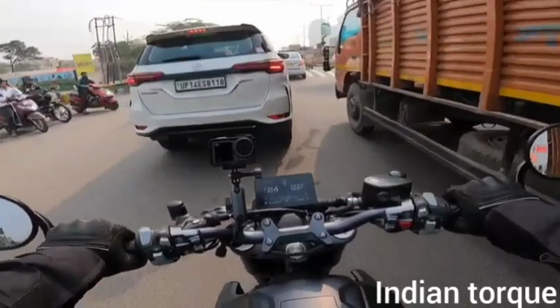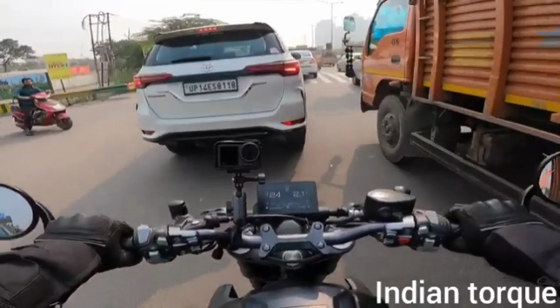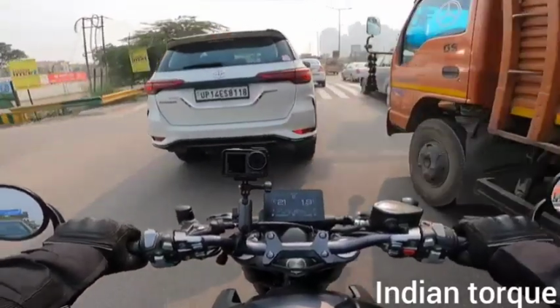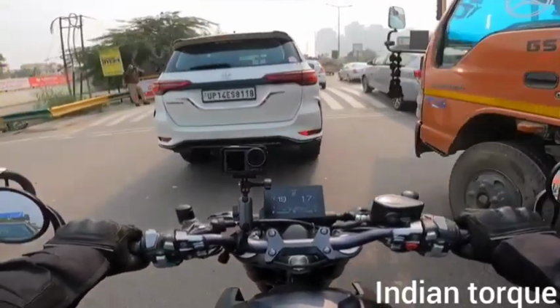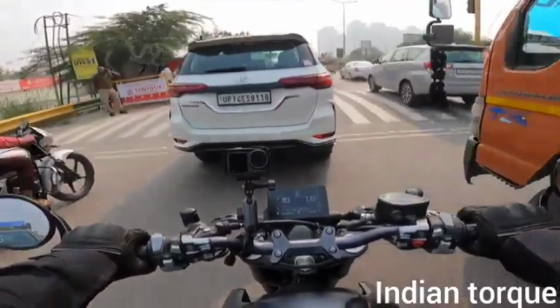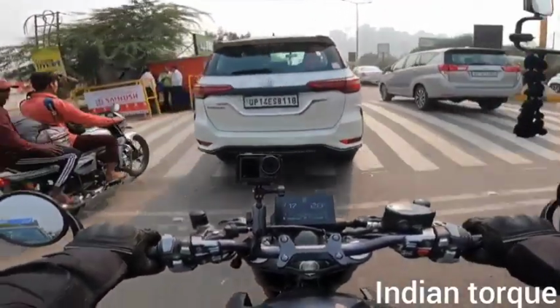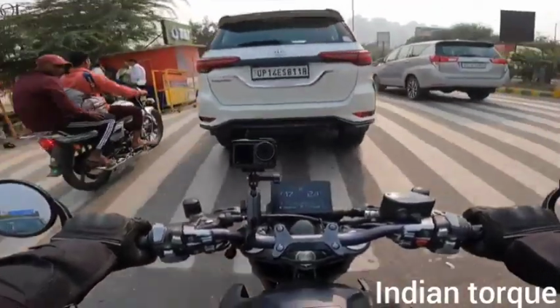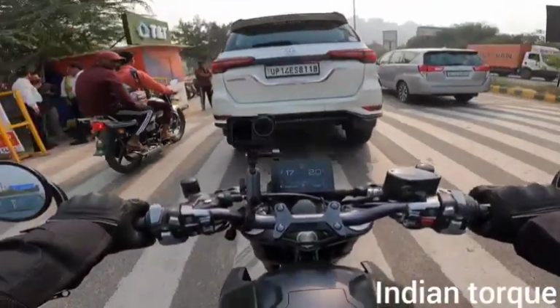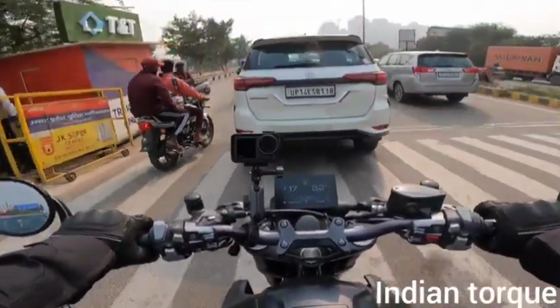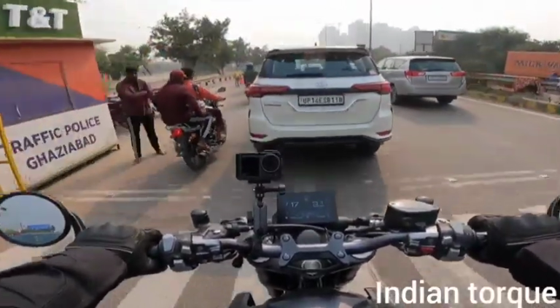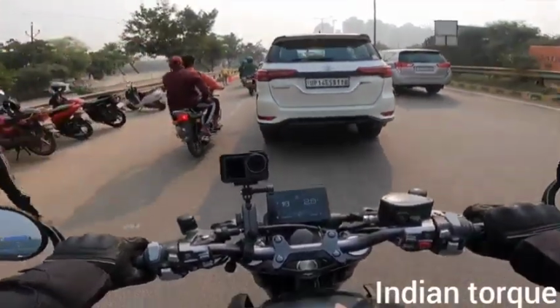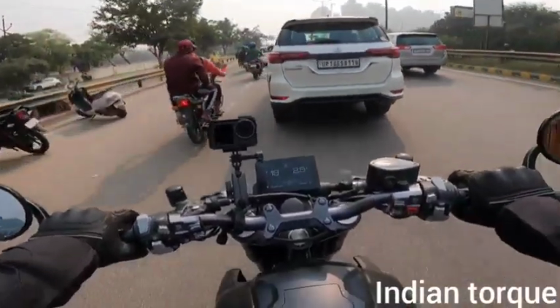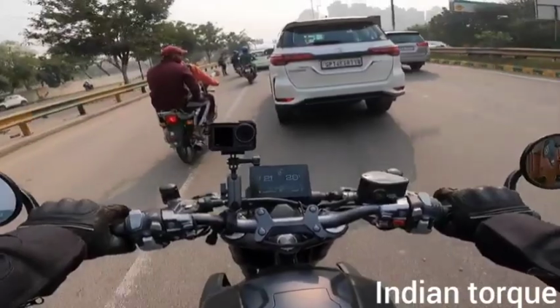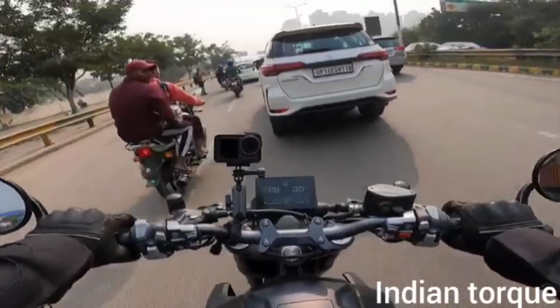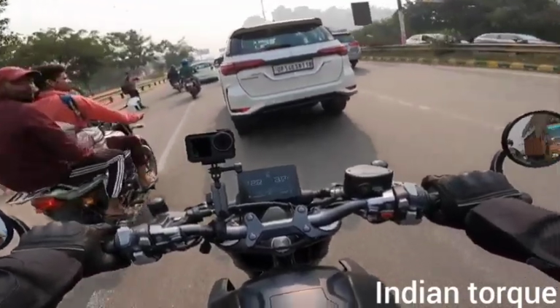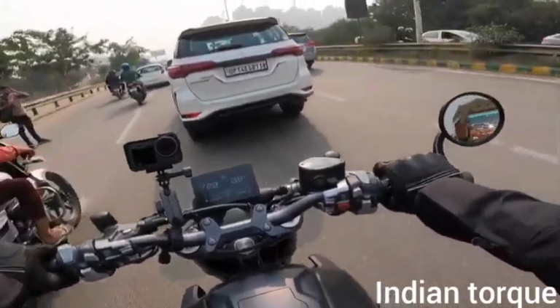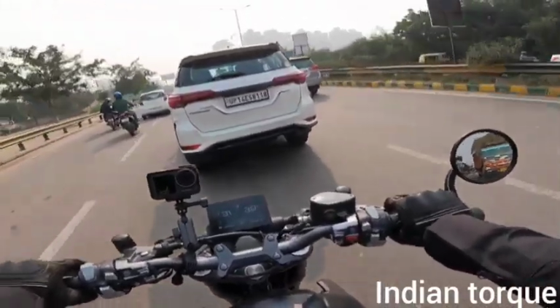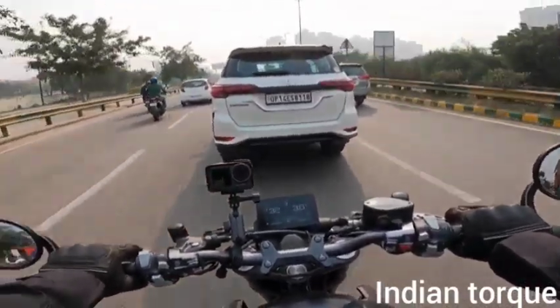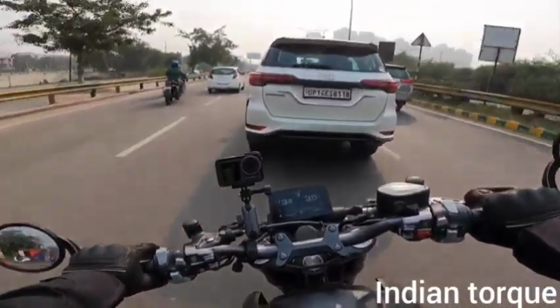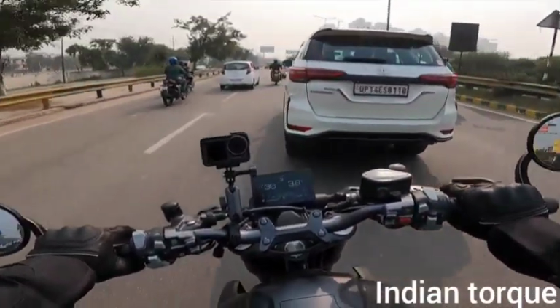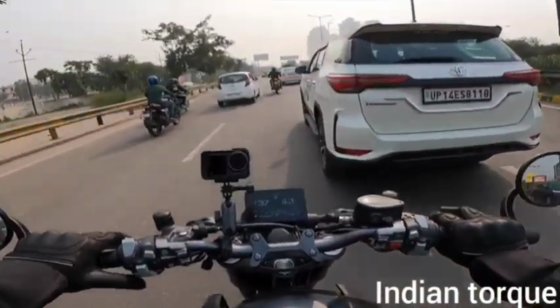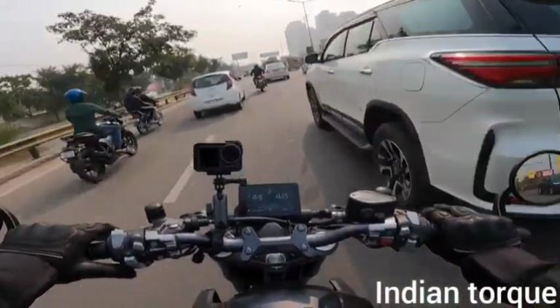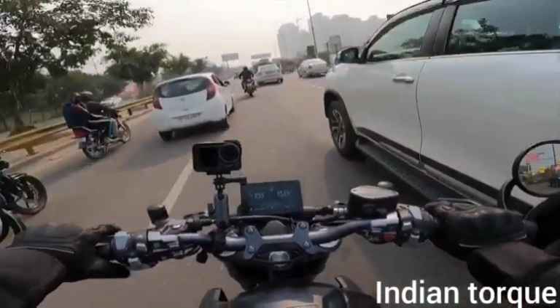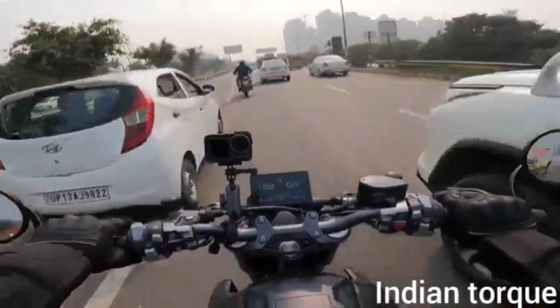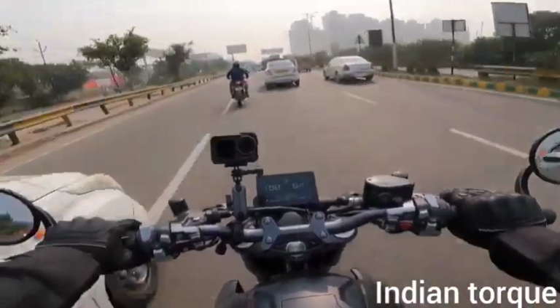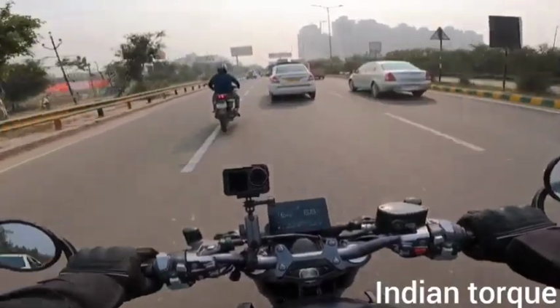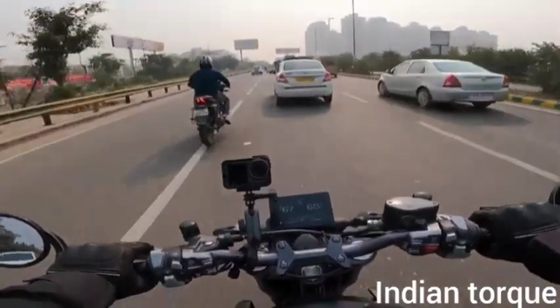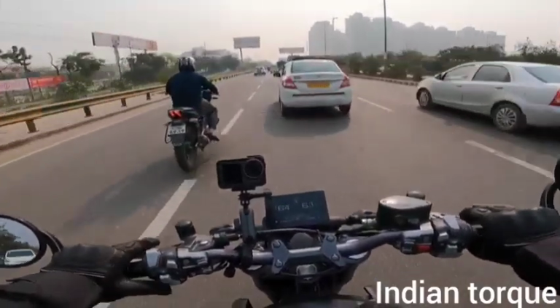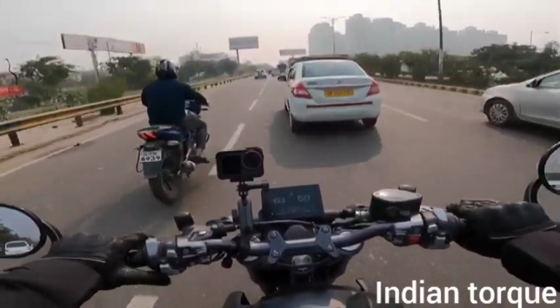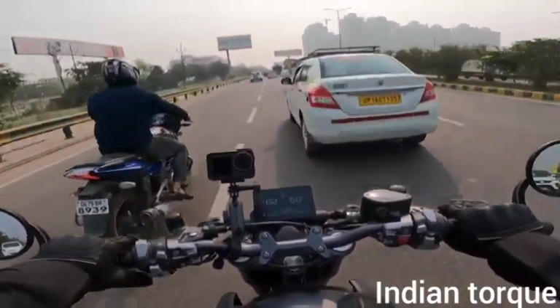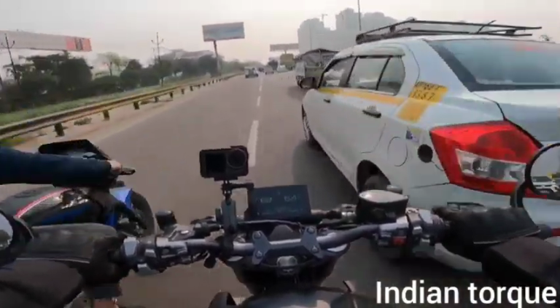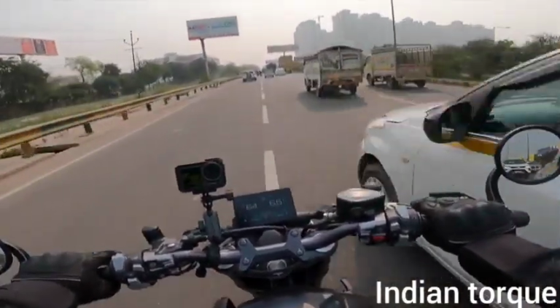I'm not wearing riding pants so I can test it properly. If we talk about the bike's performance, there is no problem.